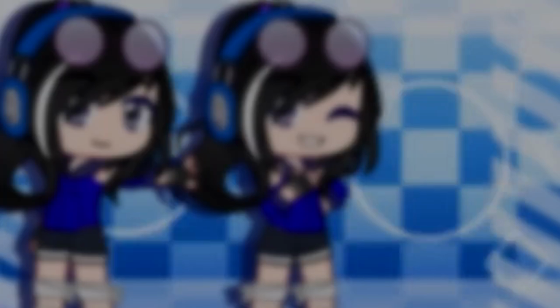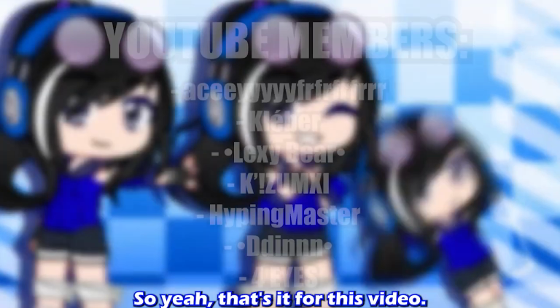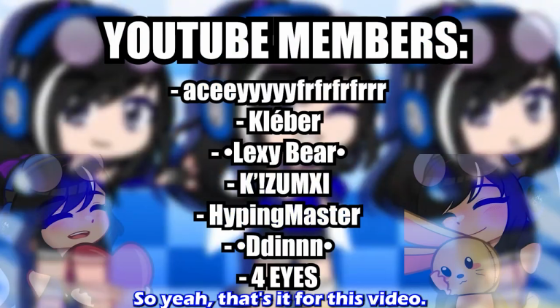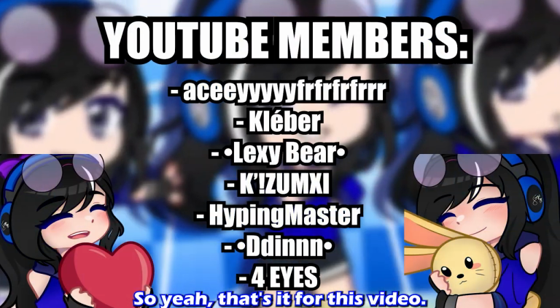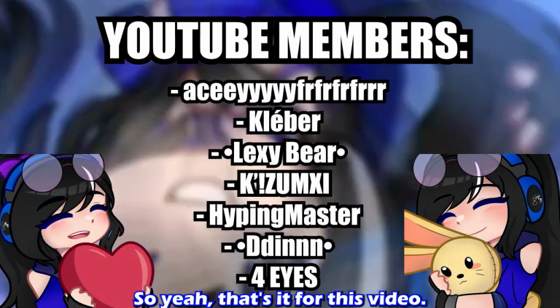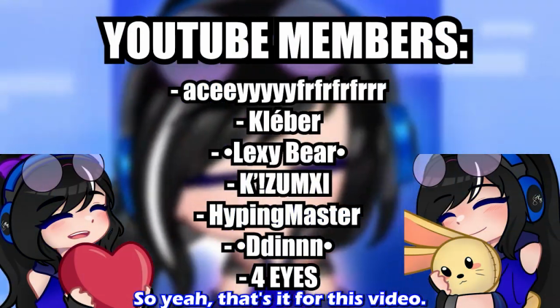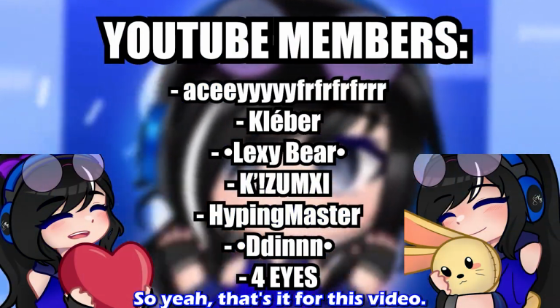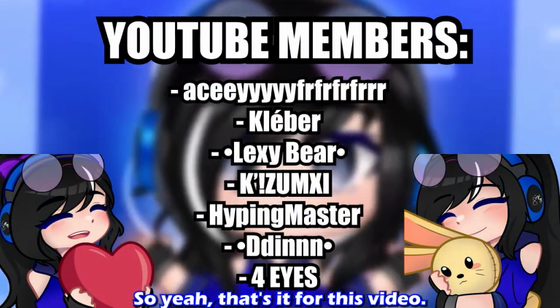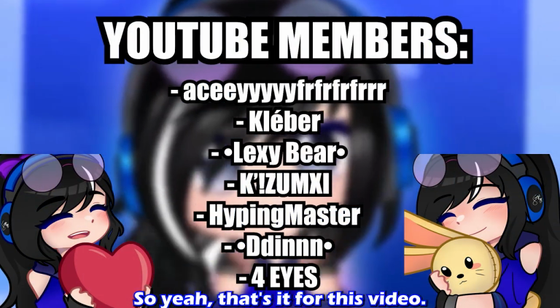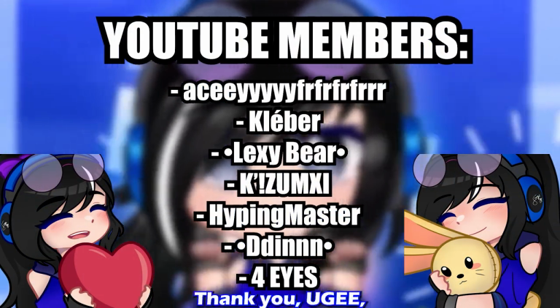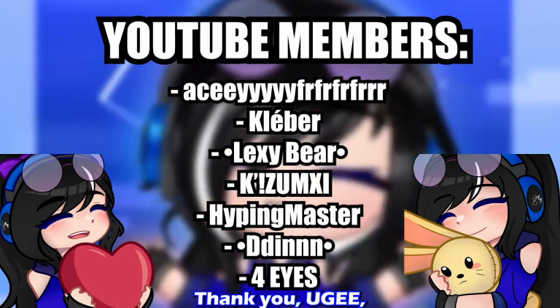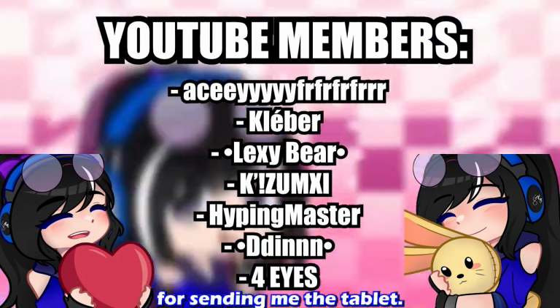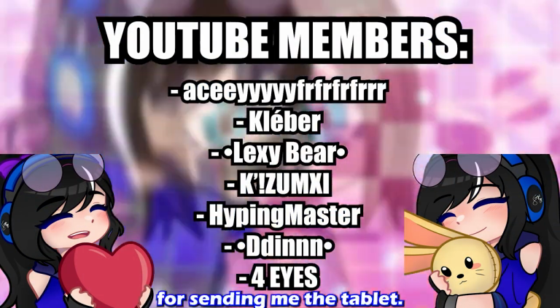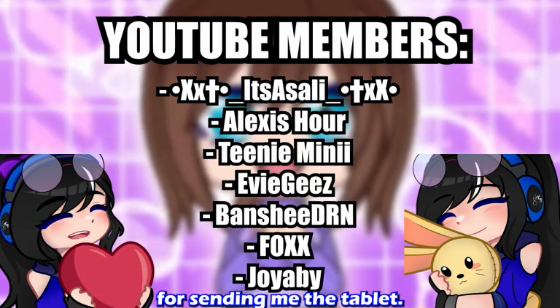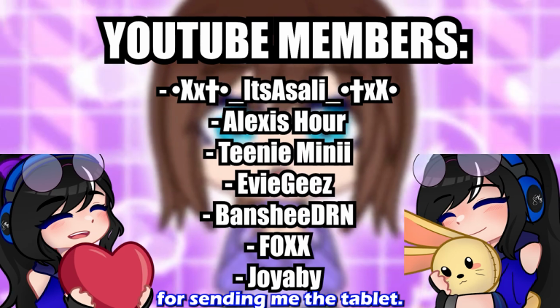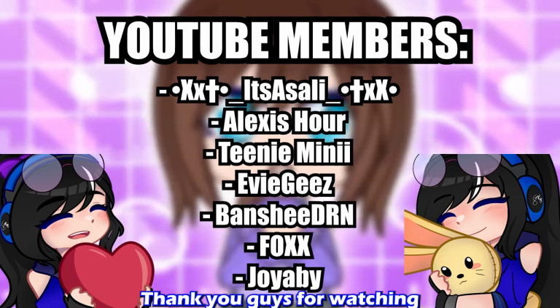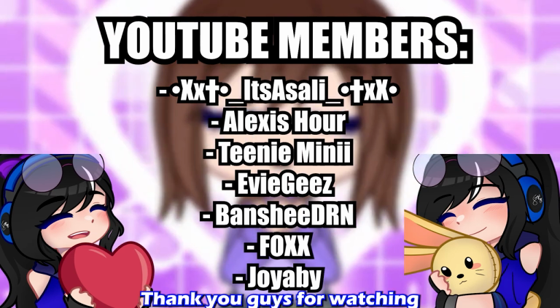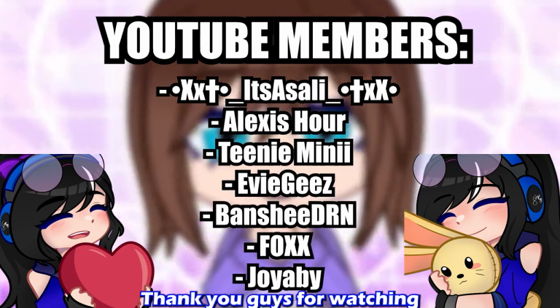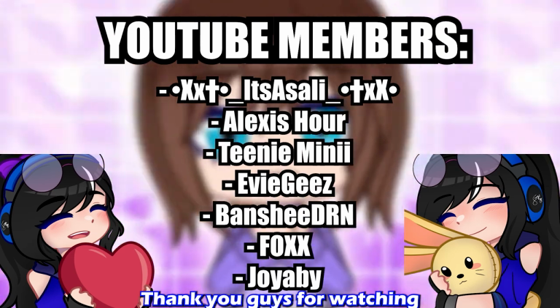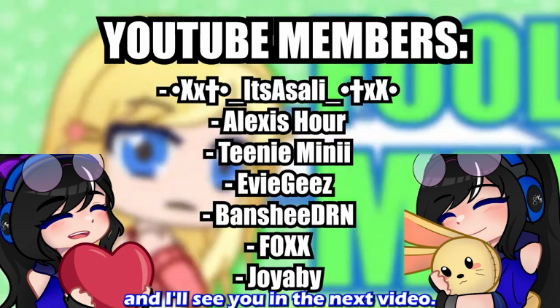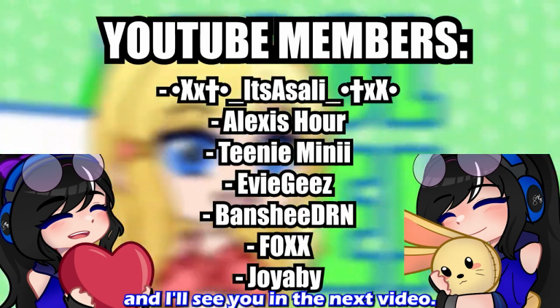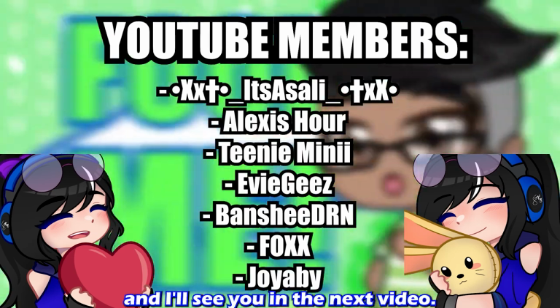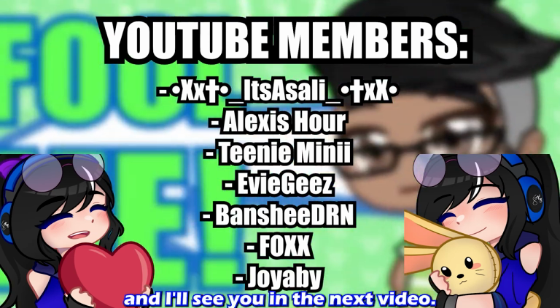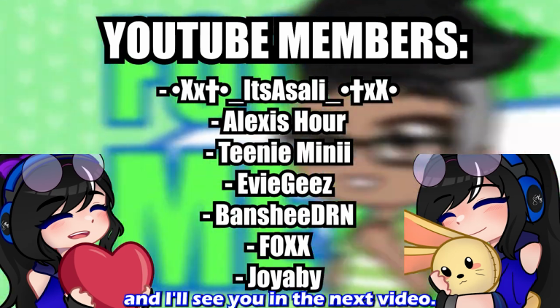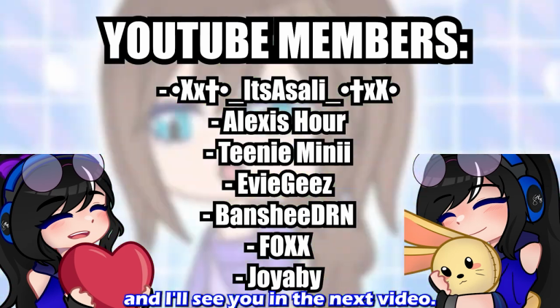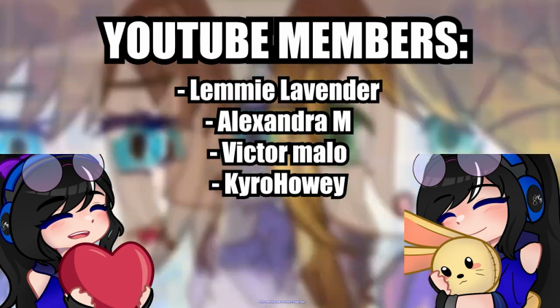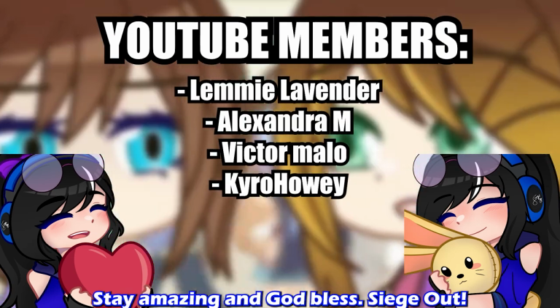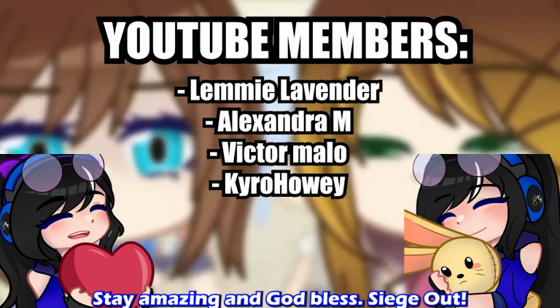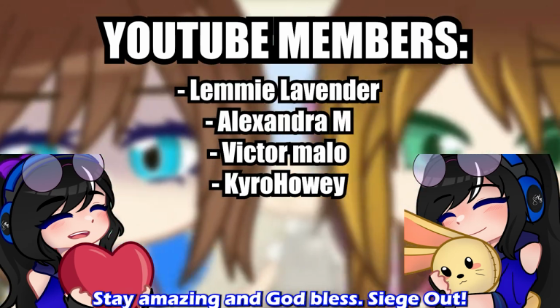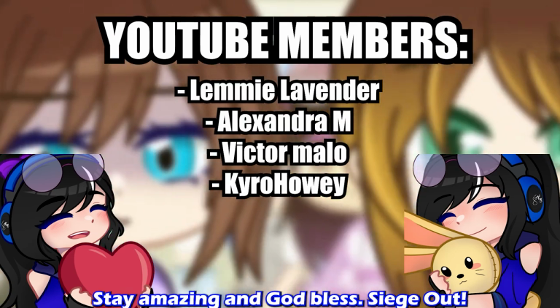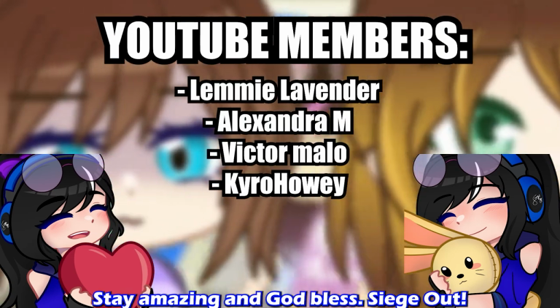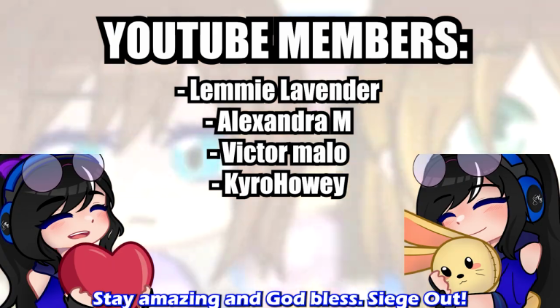So yeah, that's it for this video. Thank you, UG, for sending me this tablet. Thank you guys for watching, and I'll see you in the next video. Stay amazing and God bless. Siege out.